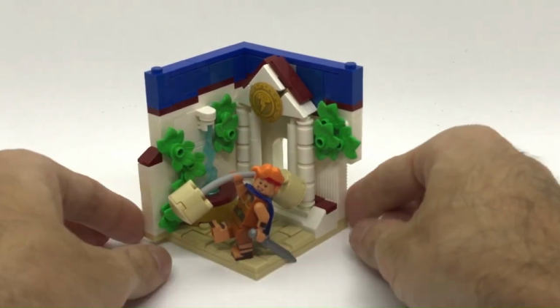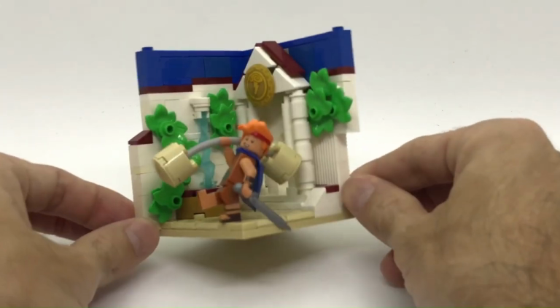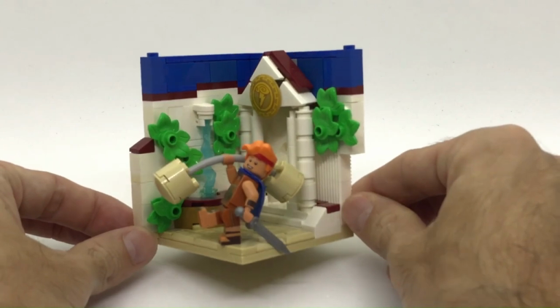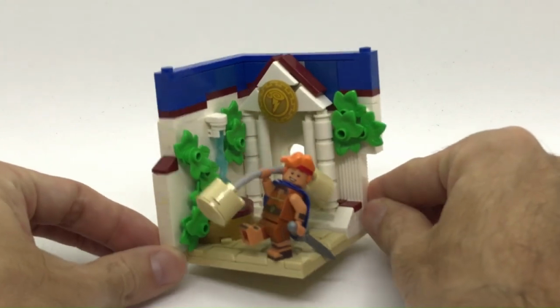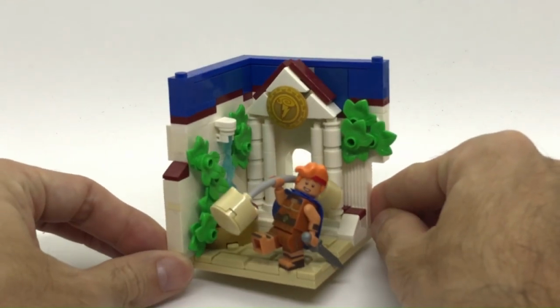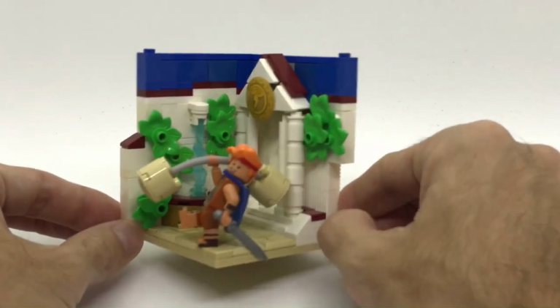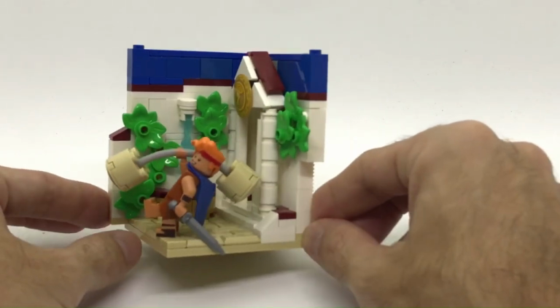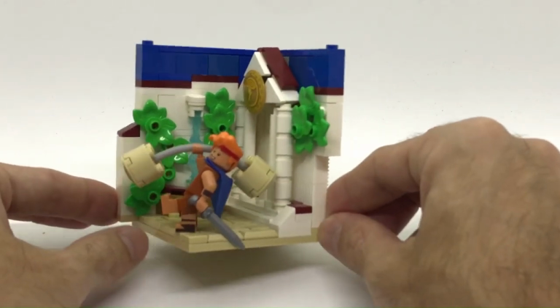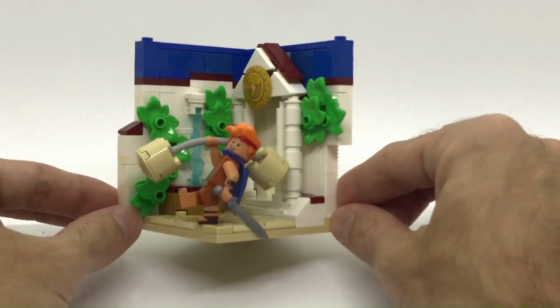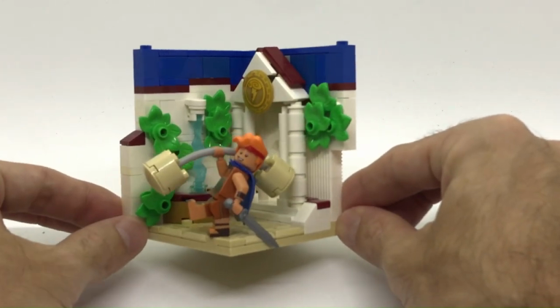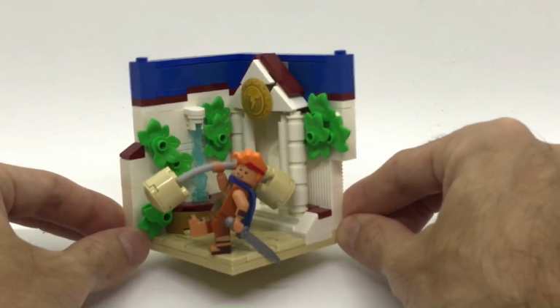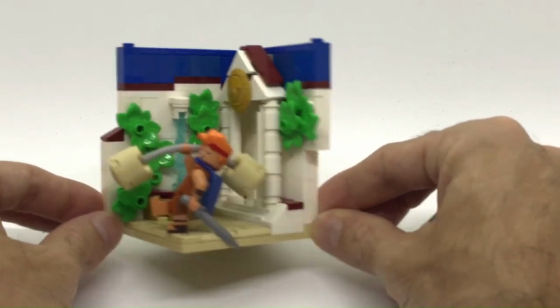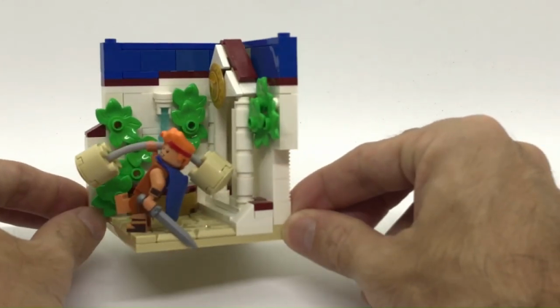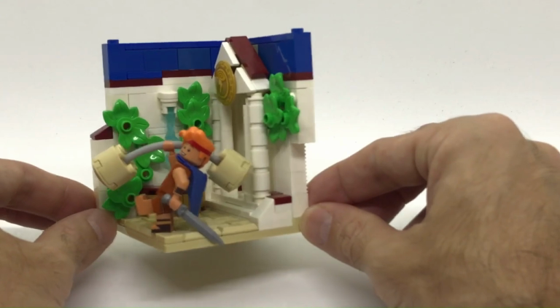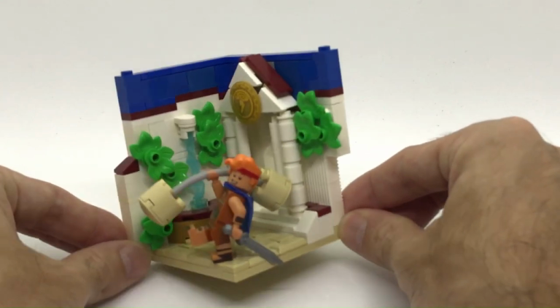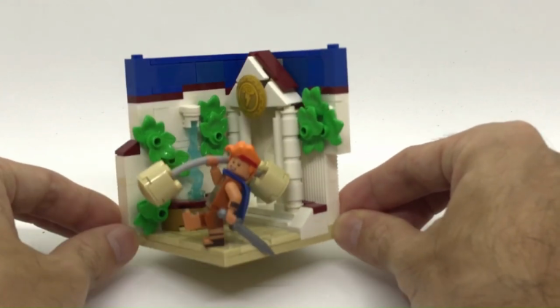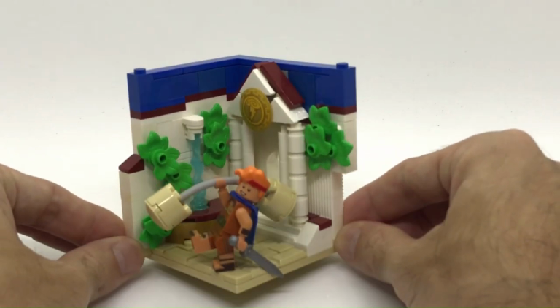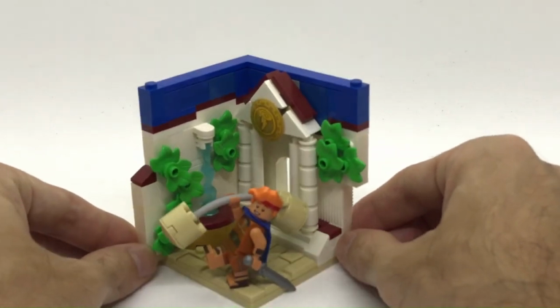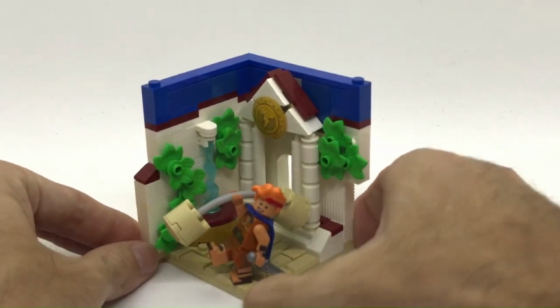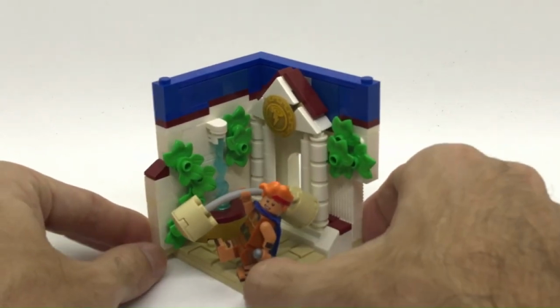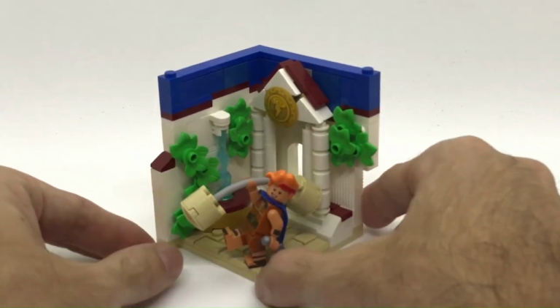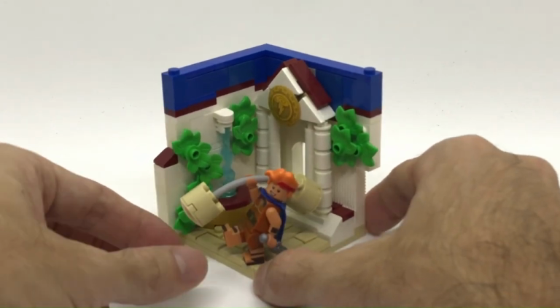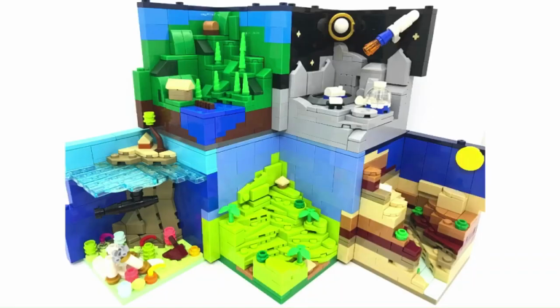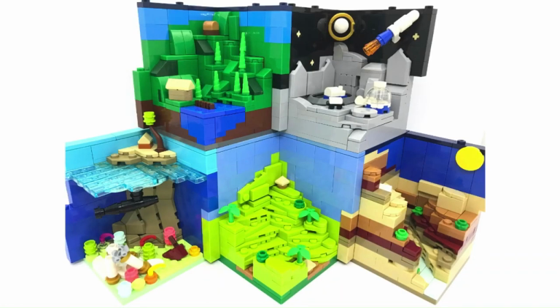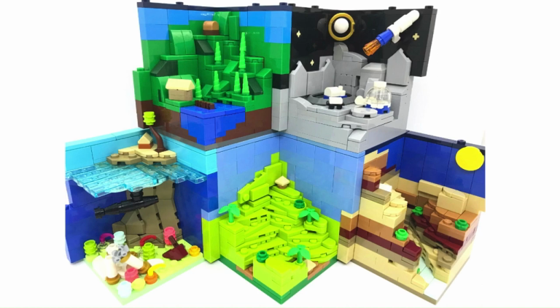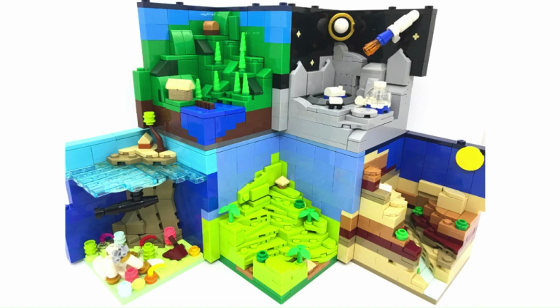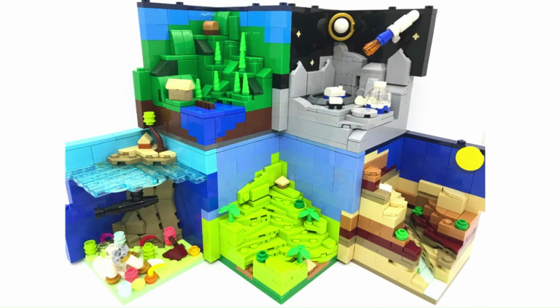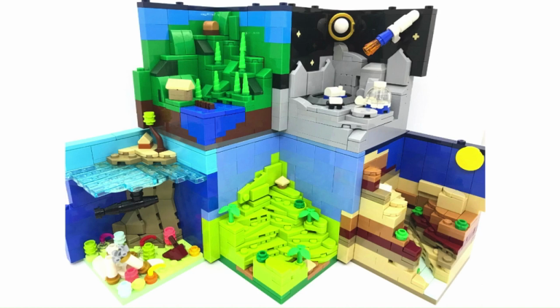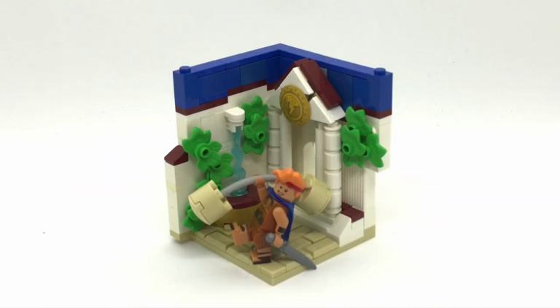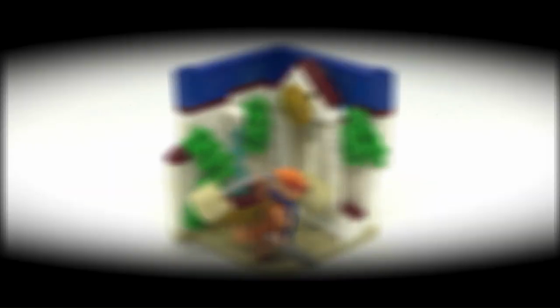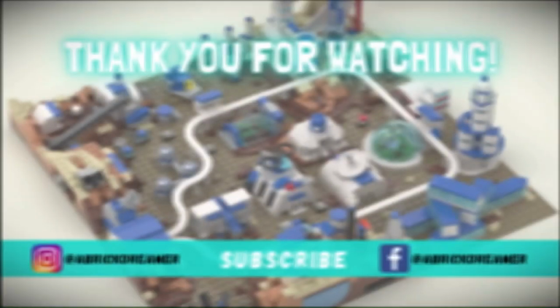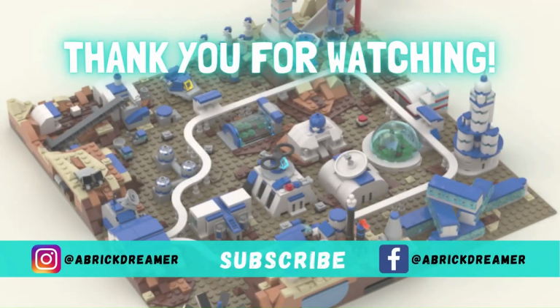So this is the final result for this habitat. I hope you like it. I will have more habitats coming on the channel soon, and maybe I'll go back to building some of my micro-scale ones as well. Thank you for watching and I will see you on the next one. Ciao, ciao!